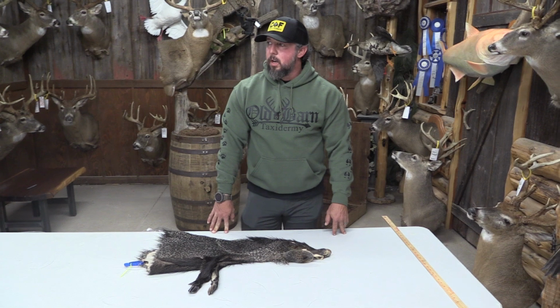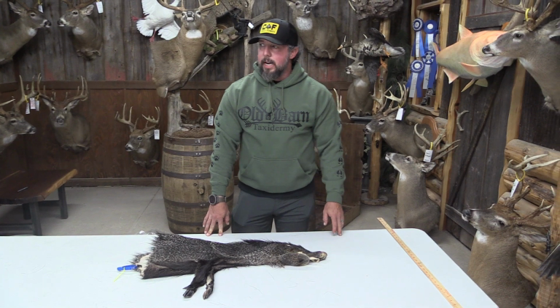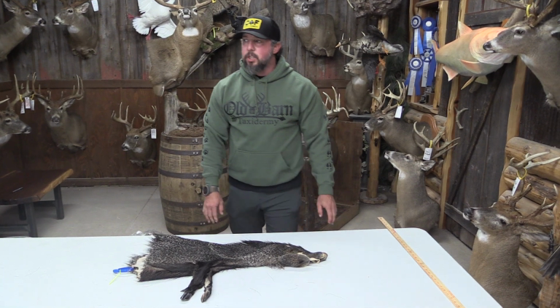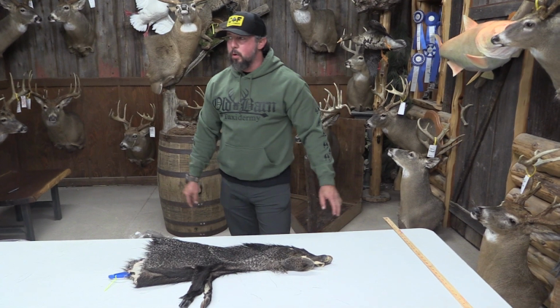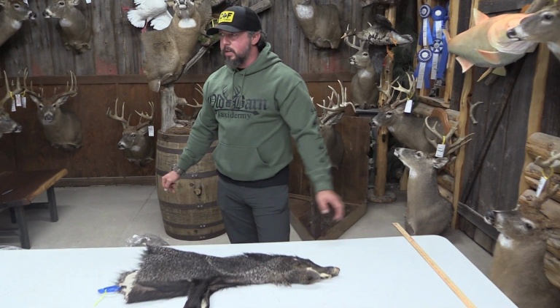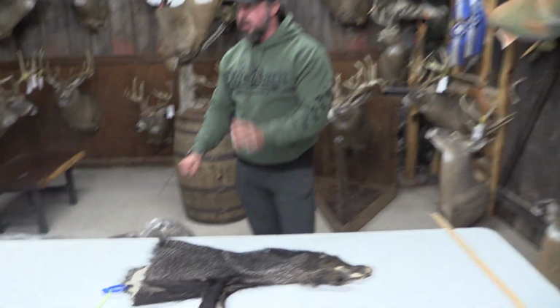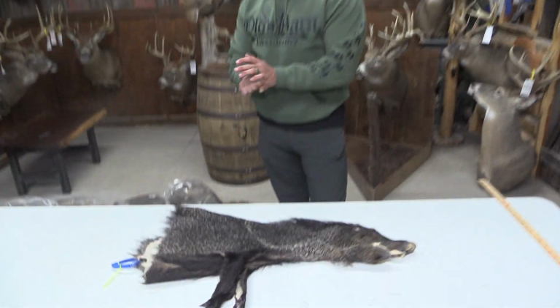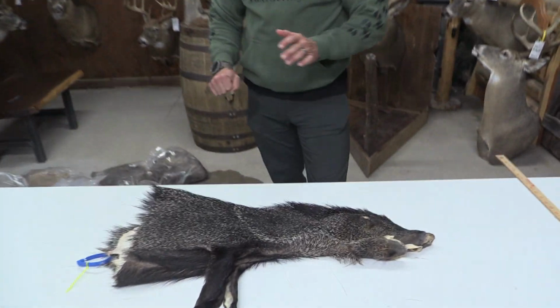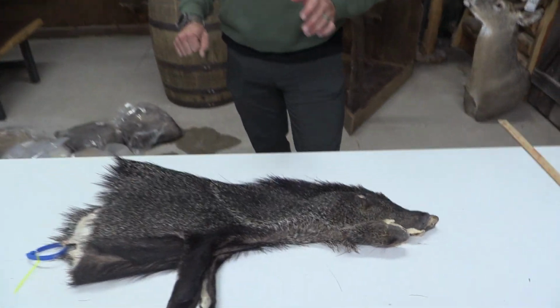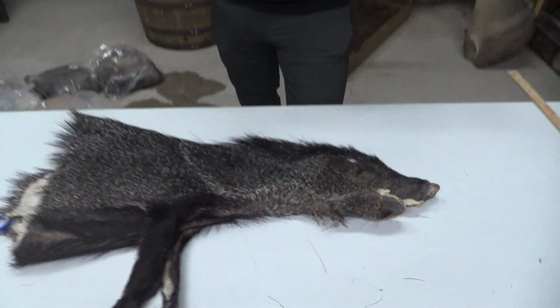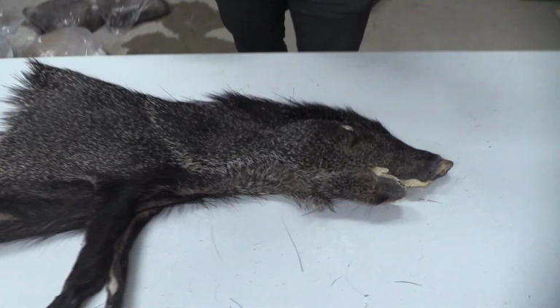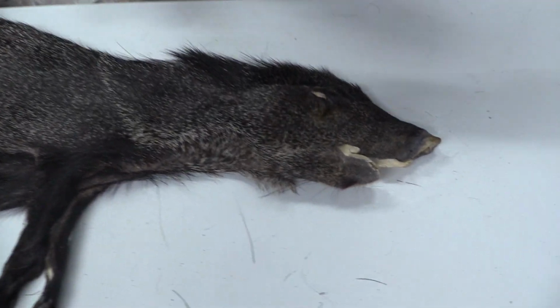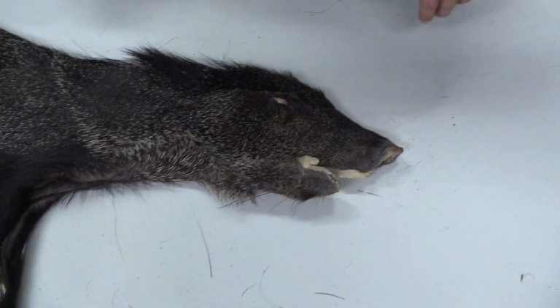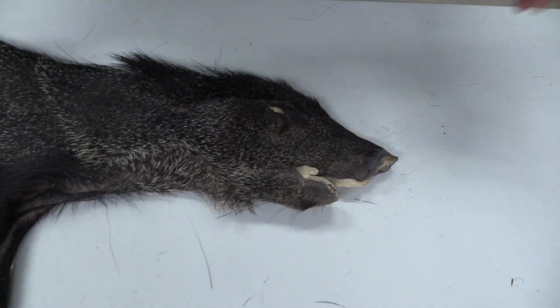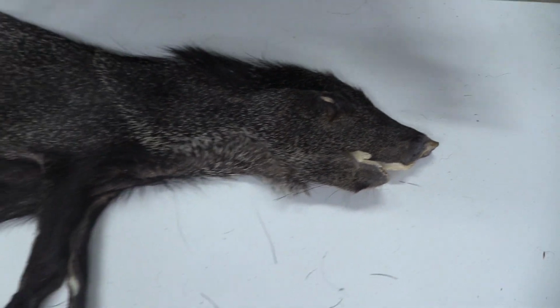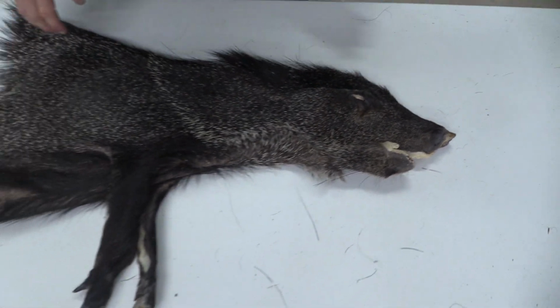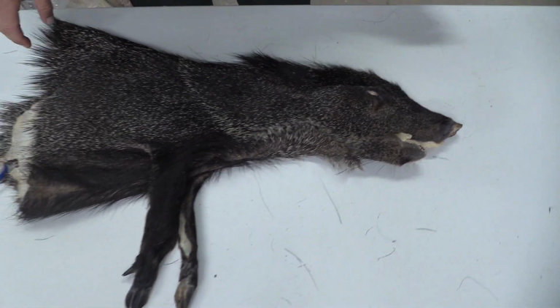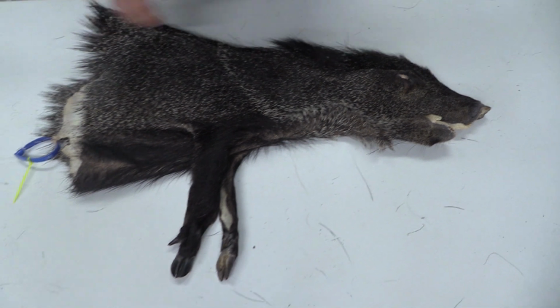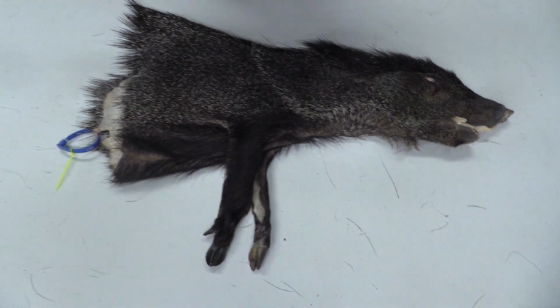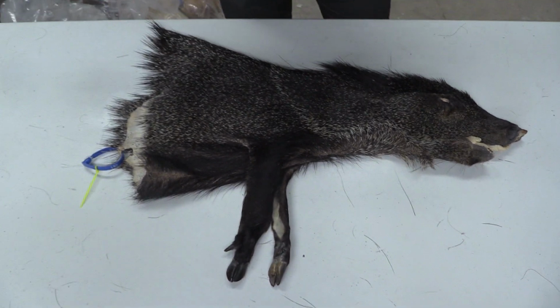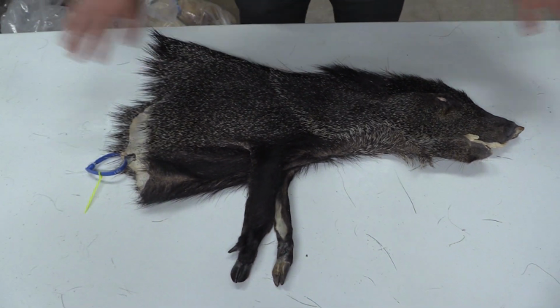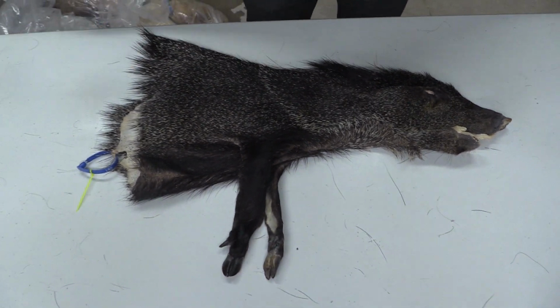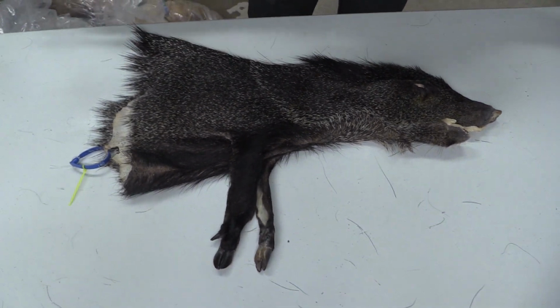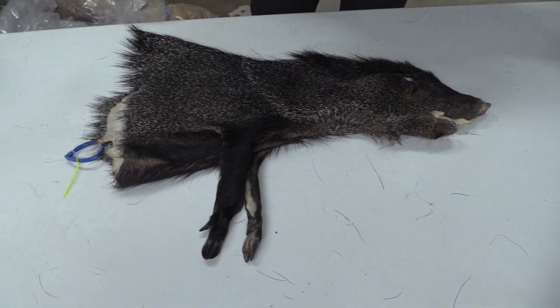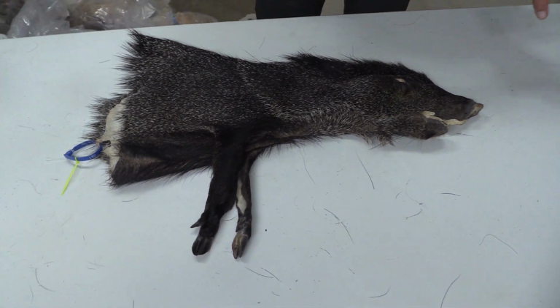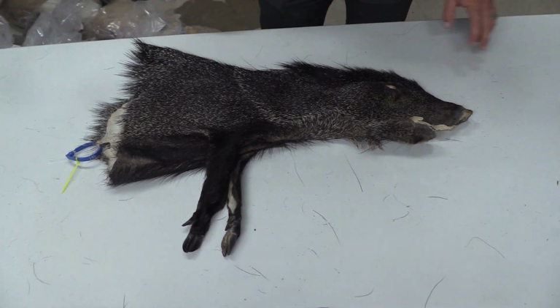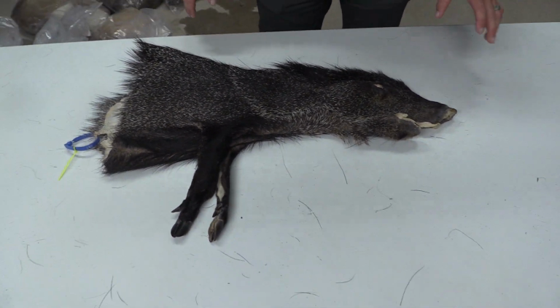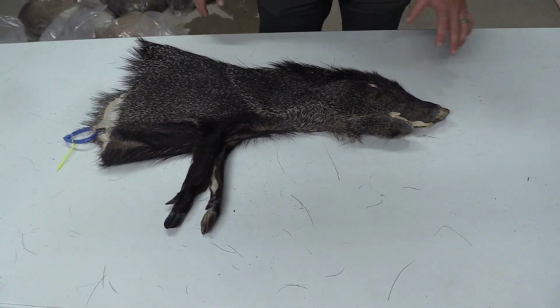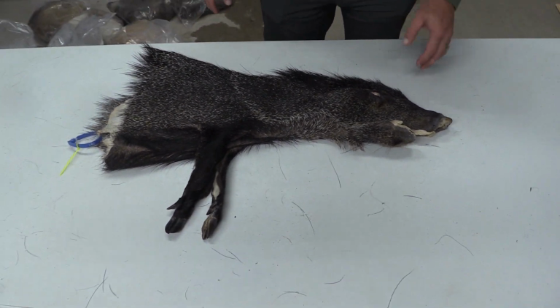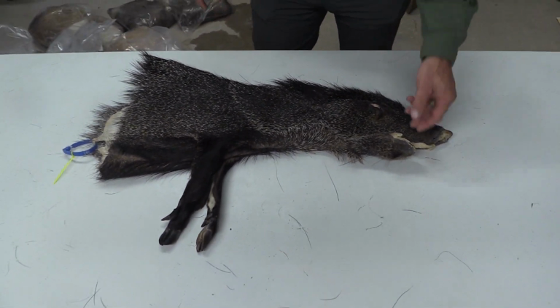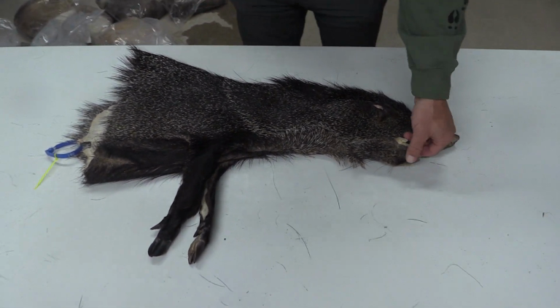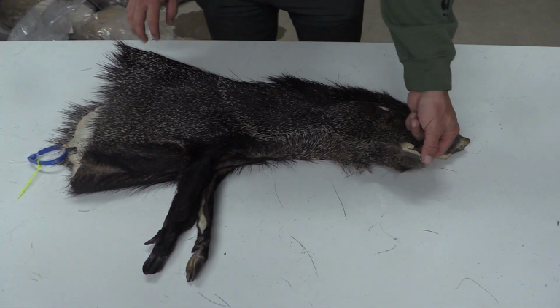Hey guys, this is John with Old Barn Taxidermy. It's going to be tag number 2-0-1-0. We got a Javelina. This is a first for me — this is the first time I've done a hide video on one of these guys.